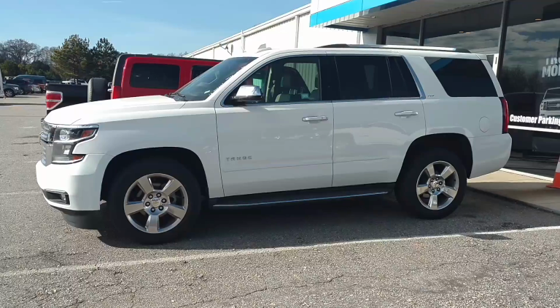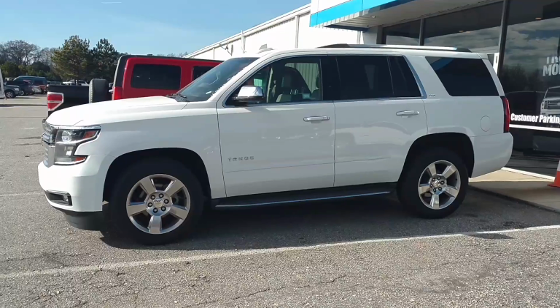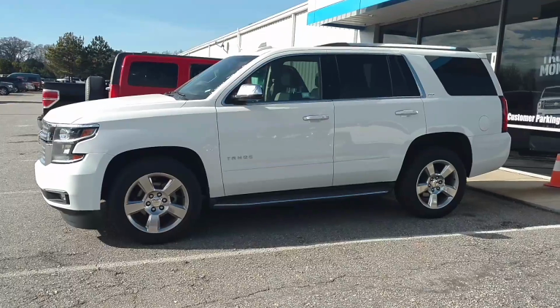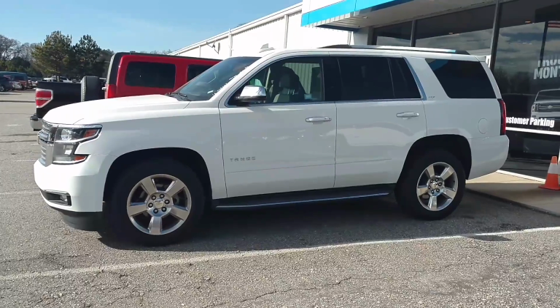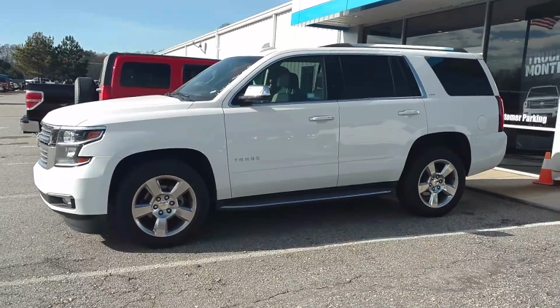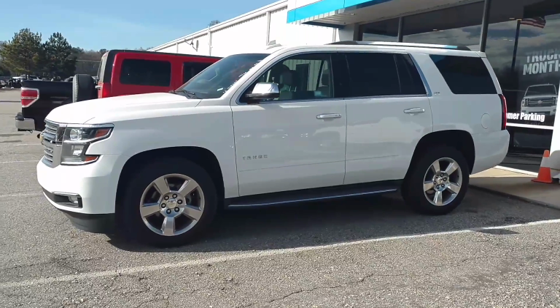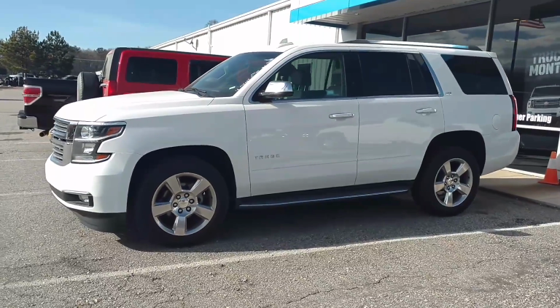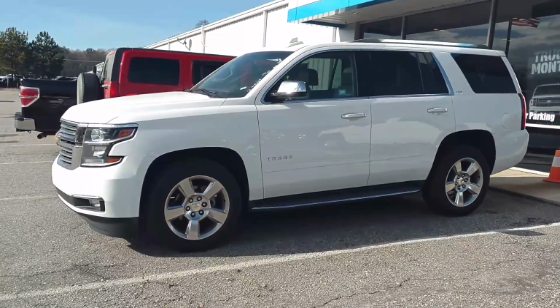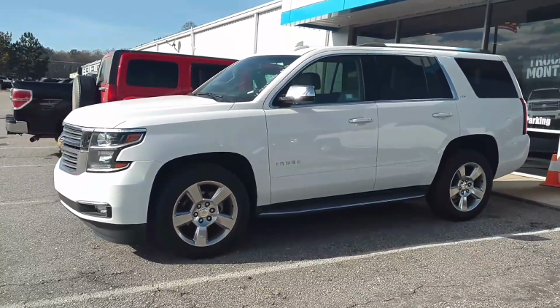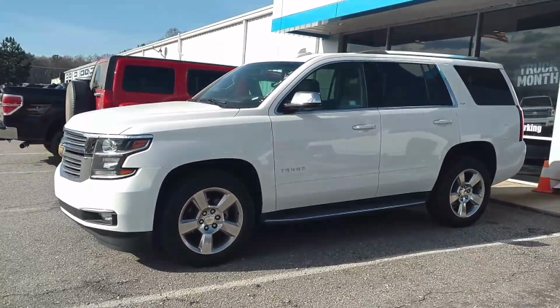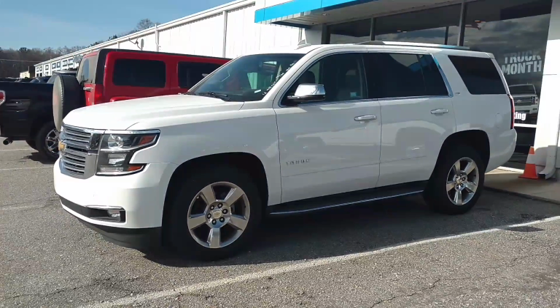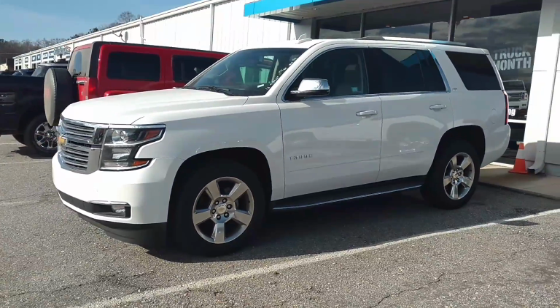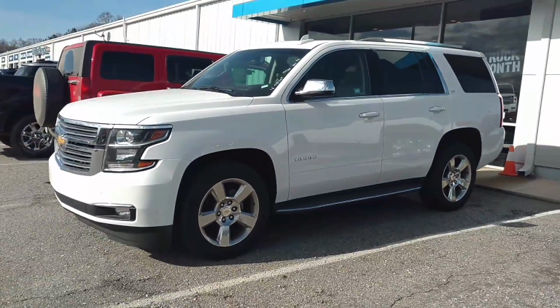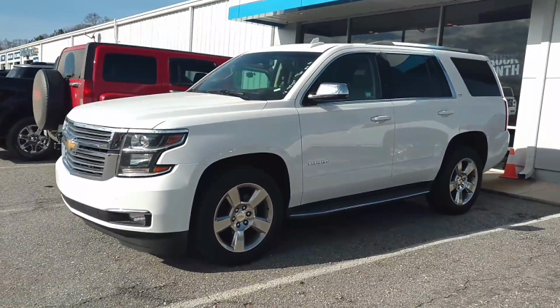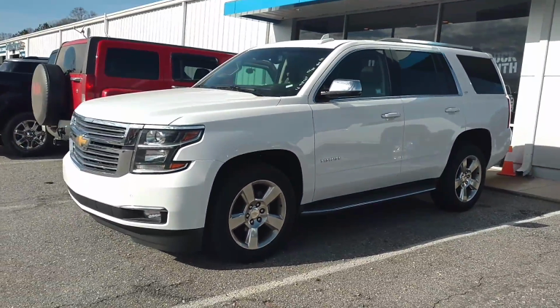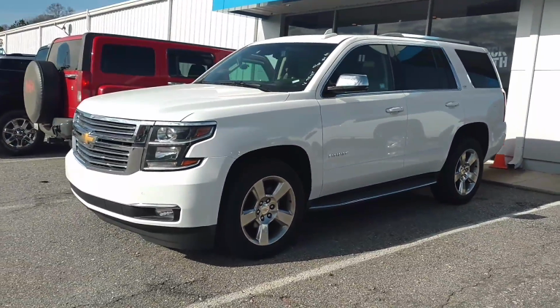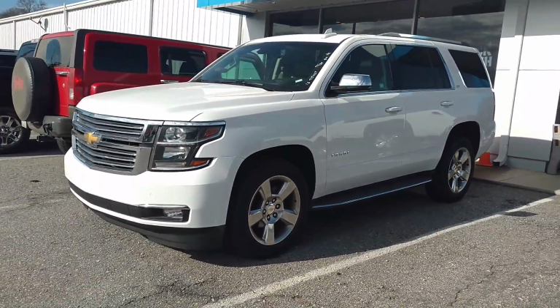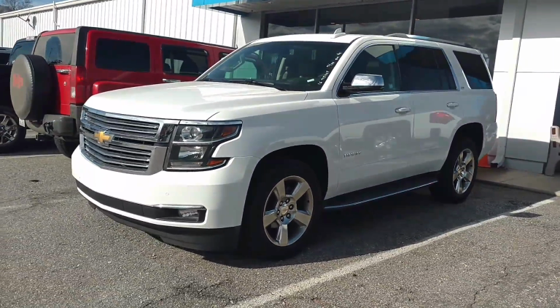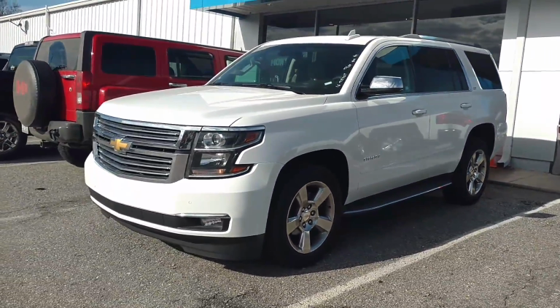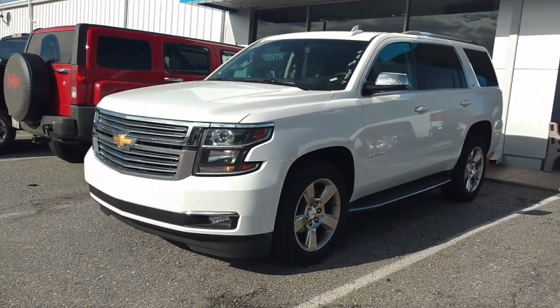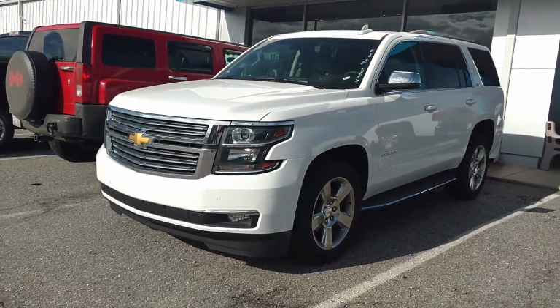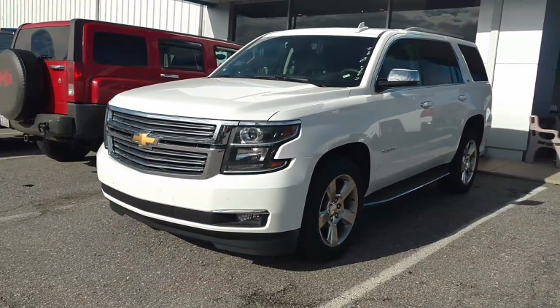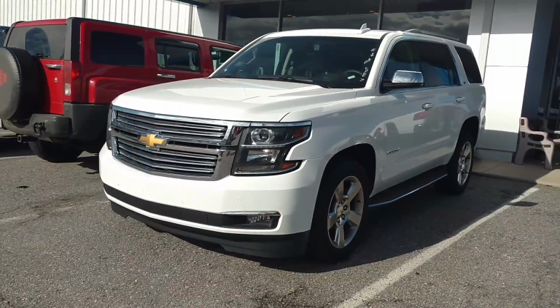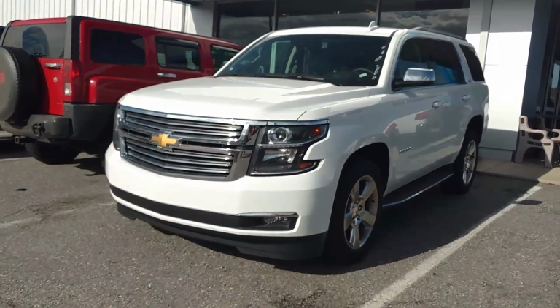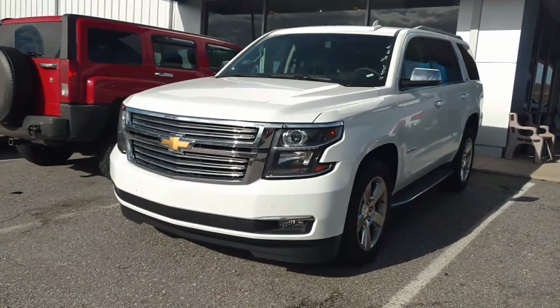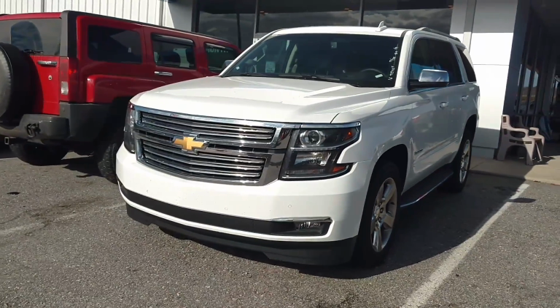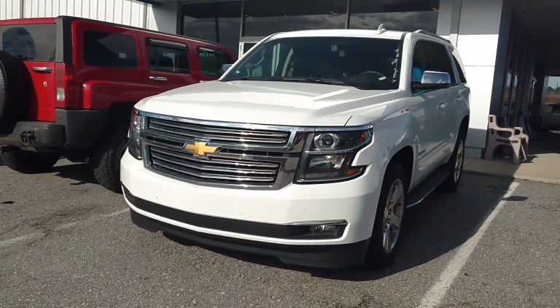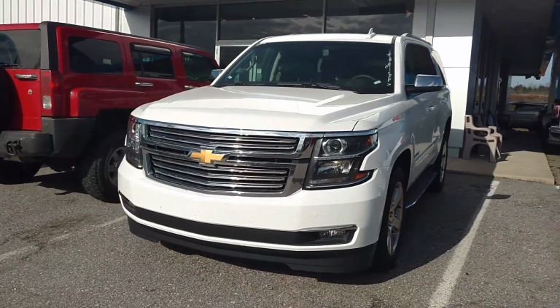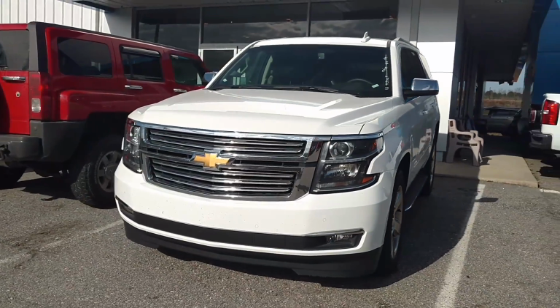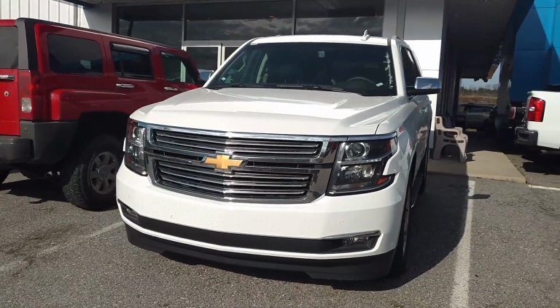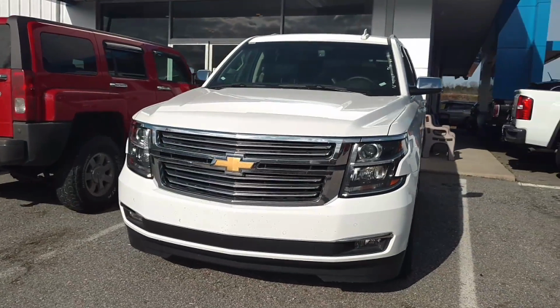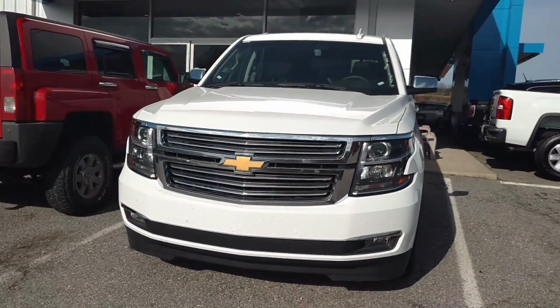Hey Daniel, how you doing? This is Jimmy up here, Jimmy Brick Chevrolet. This is our used 2016 Chevy Tahoe LTZ.